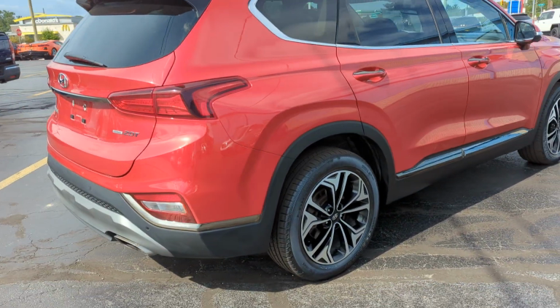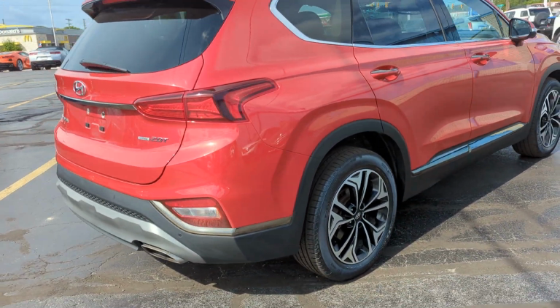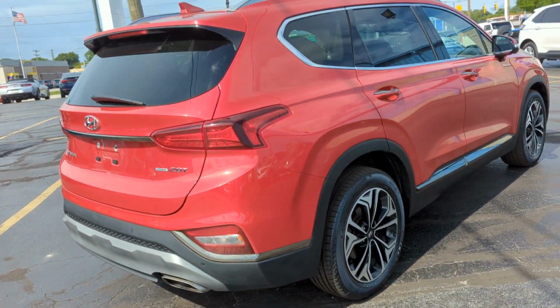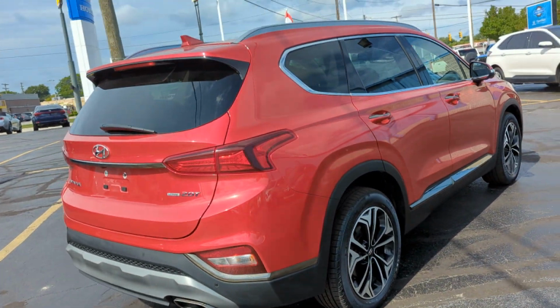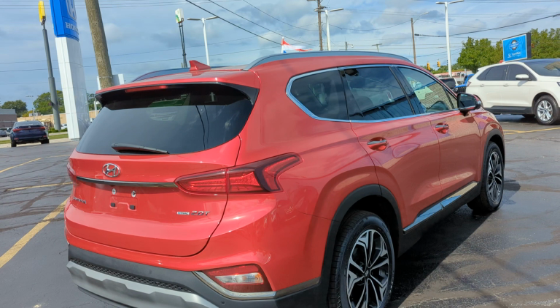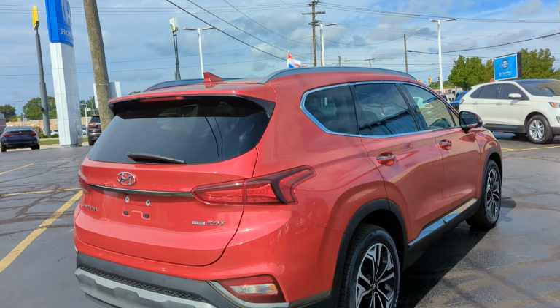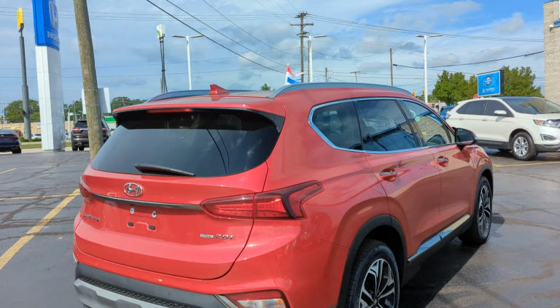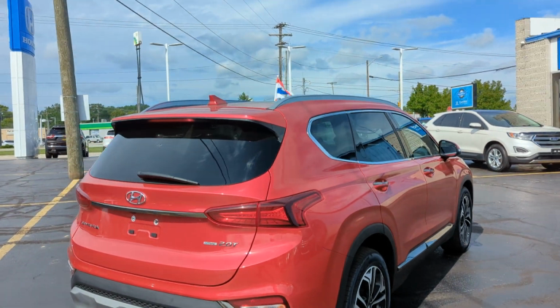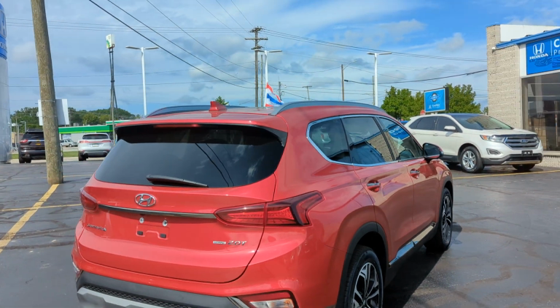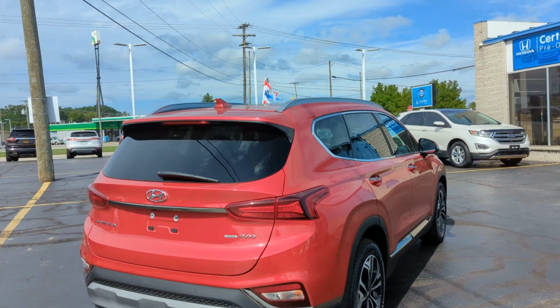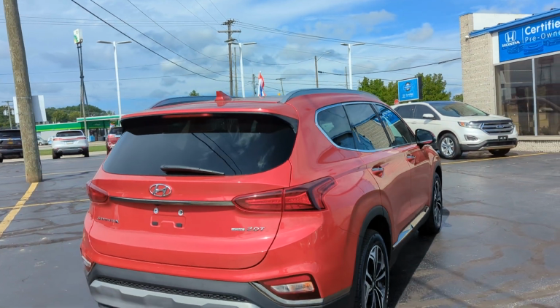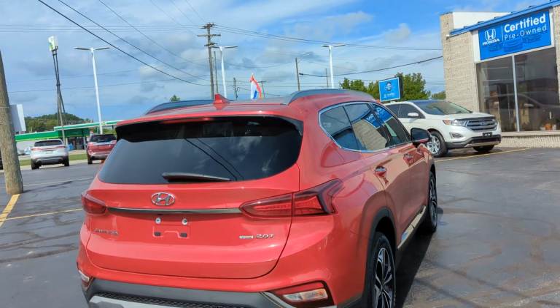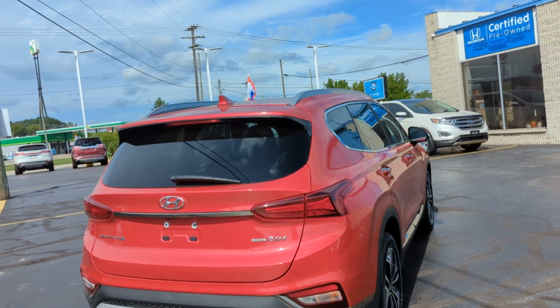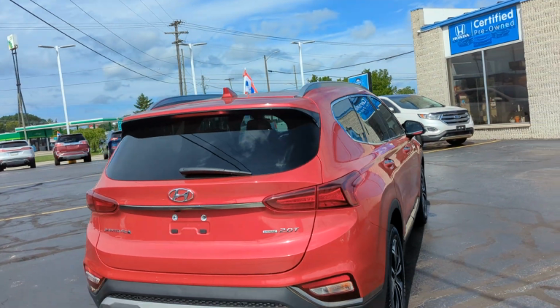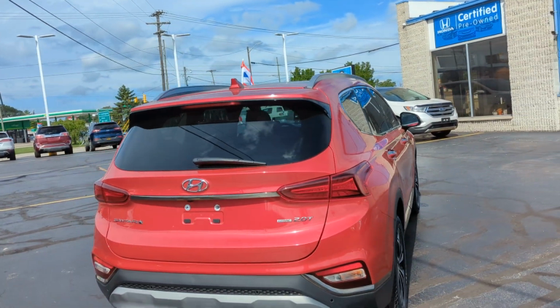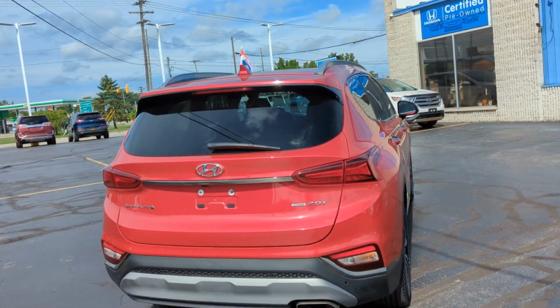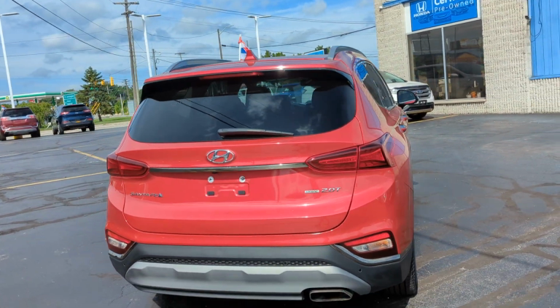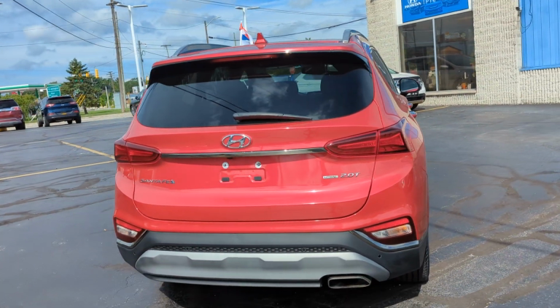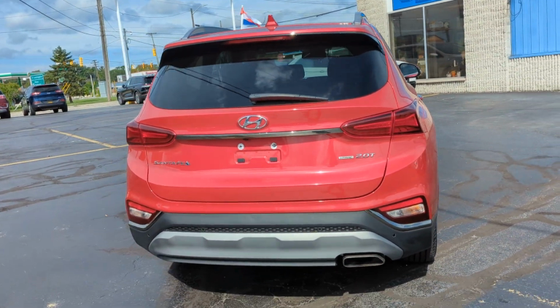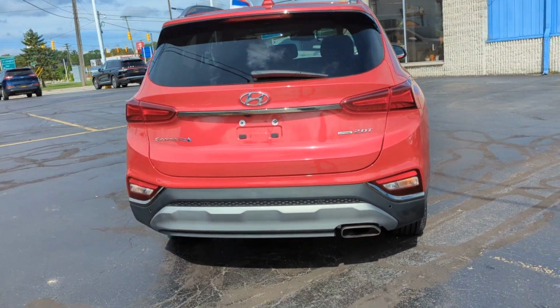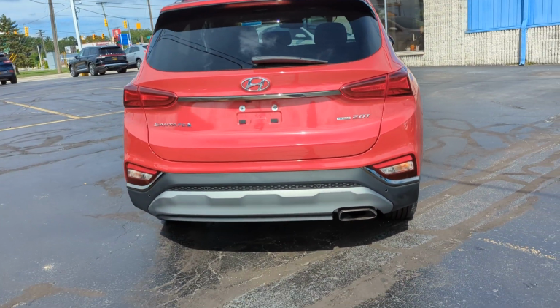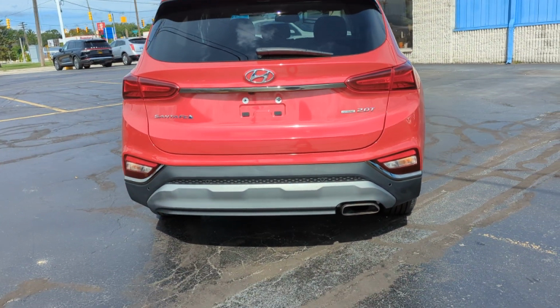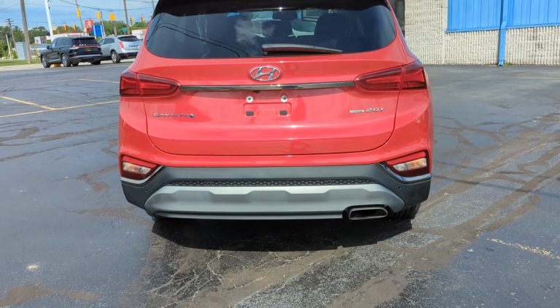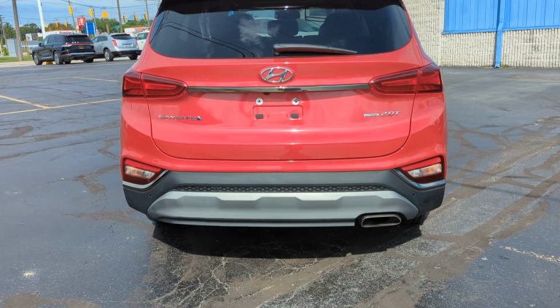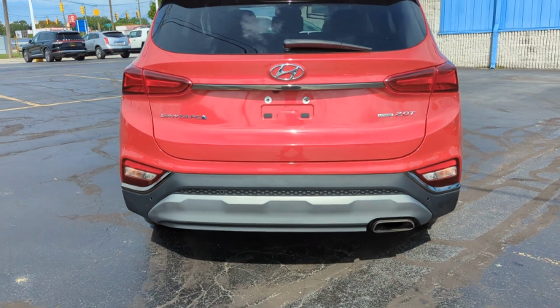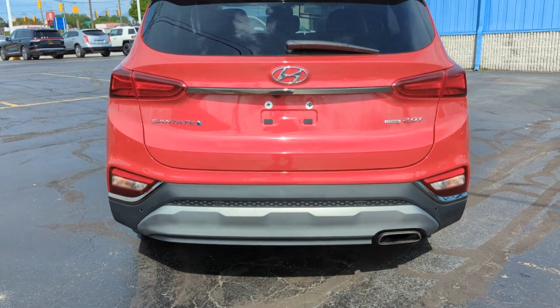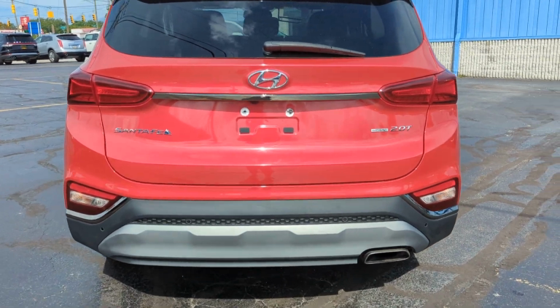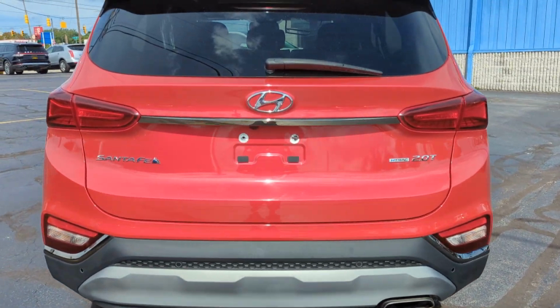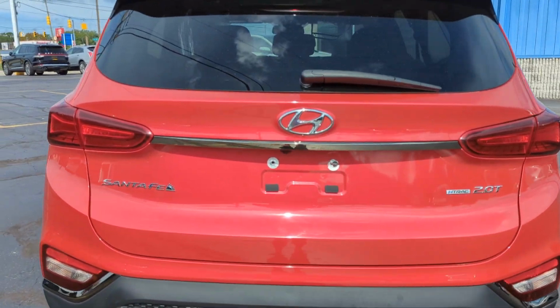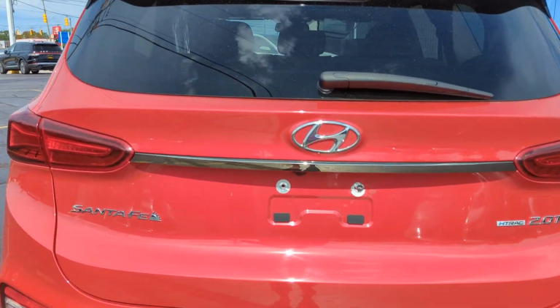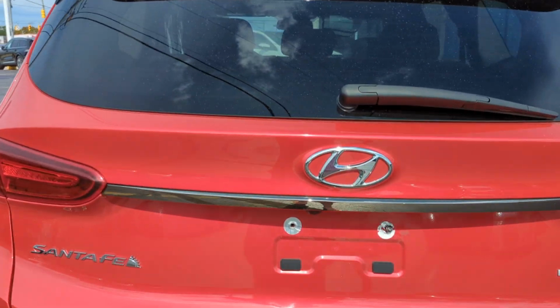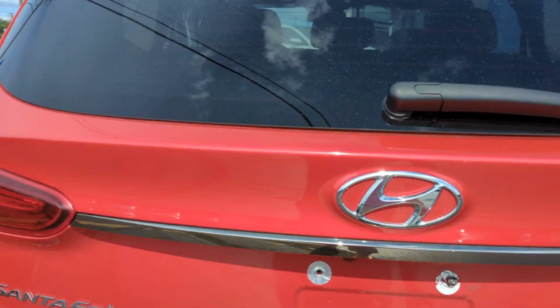Come around here to the back. As you can see, you have roof racks up above, back spoiler in the back. Take a look here — you do have a power liftgate back here.